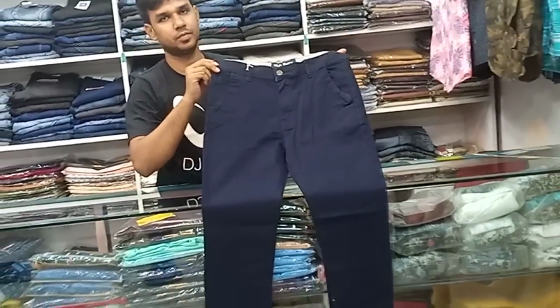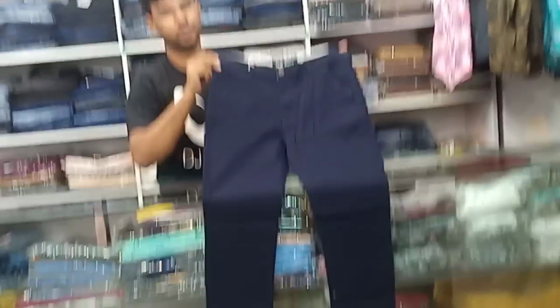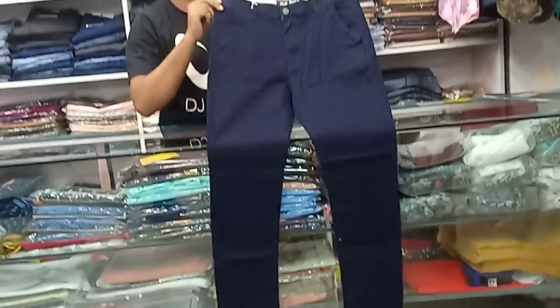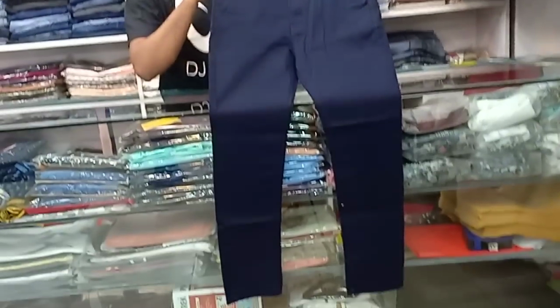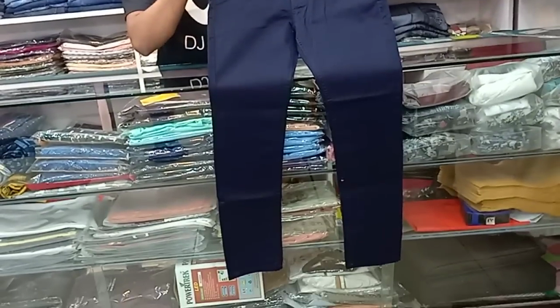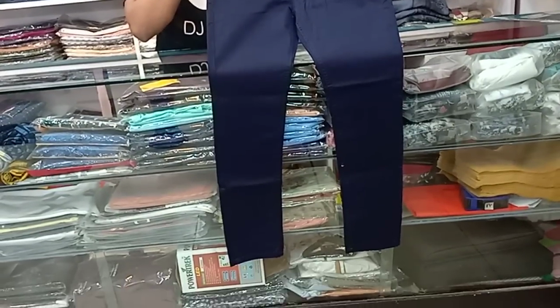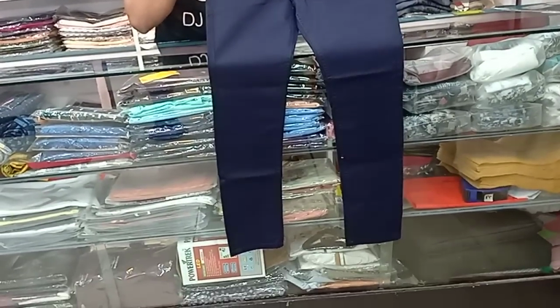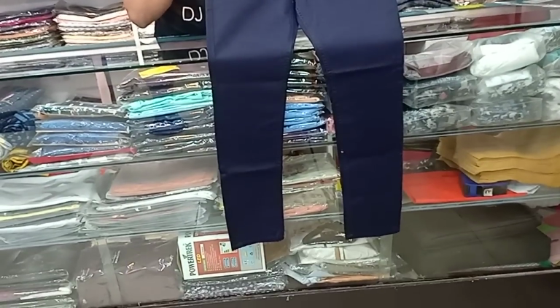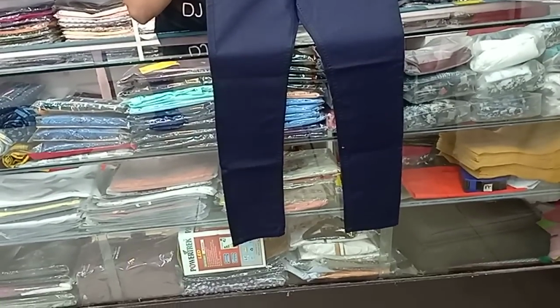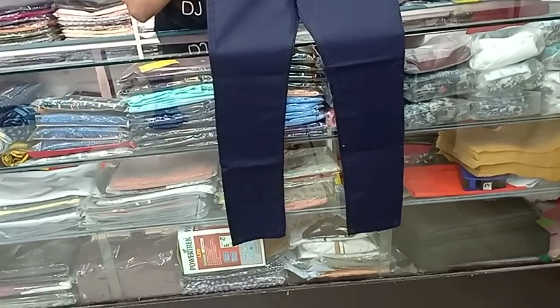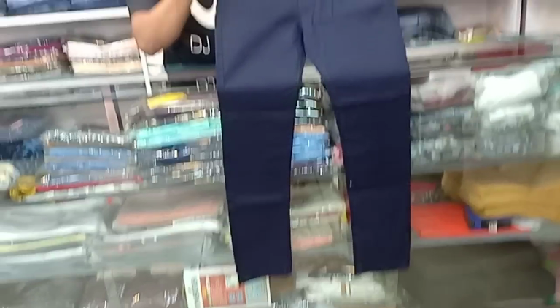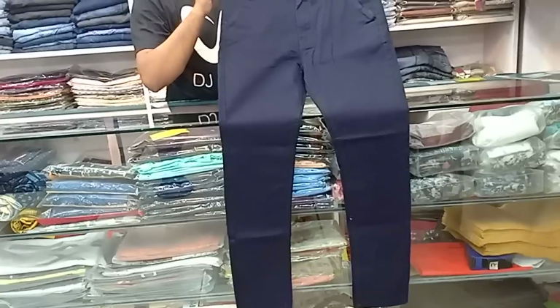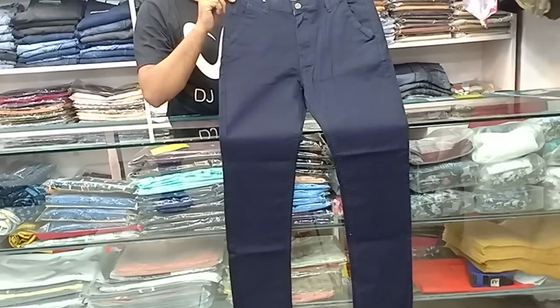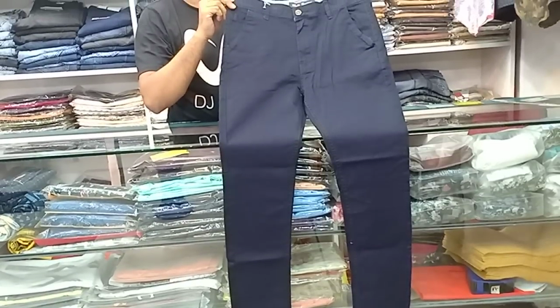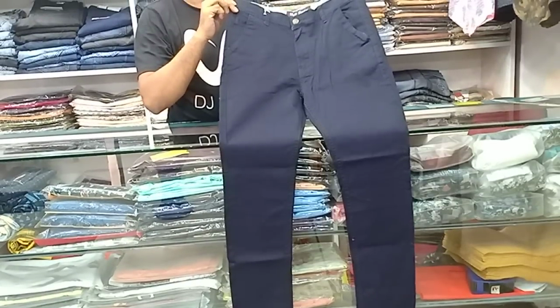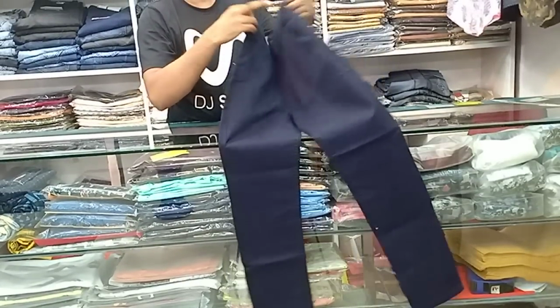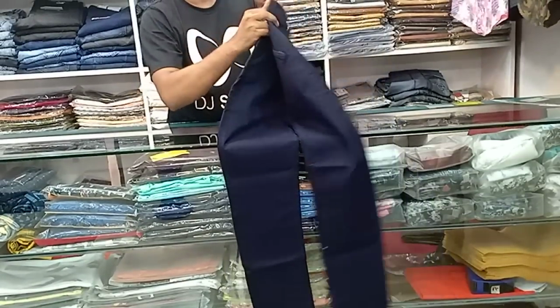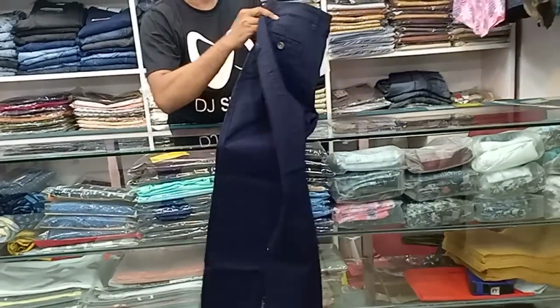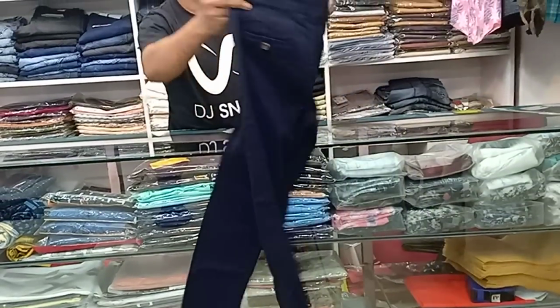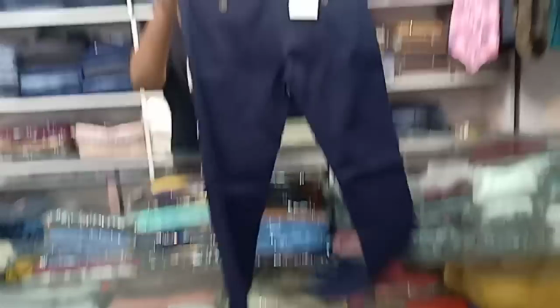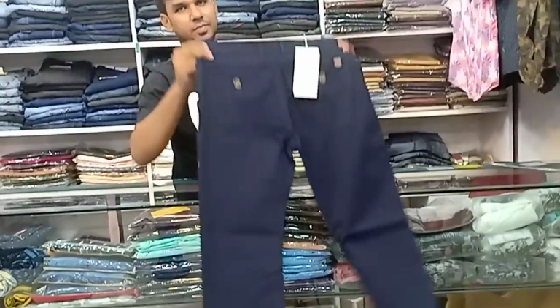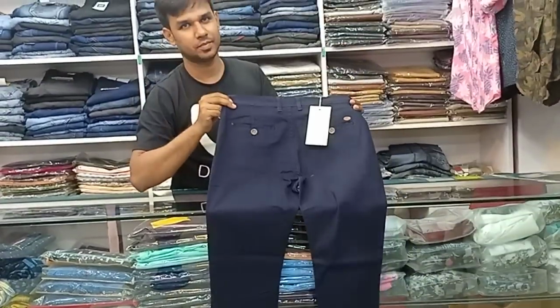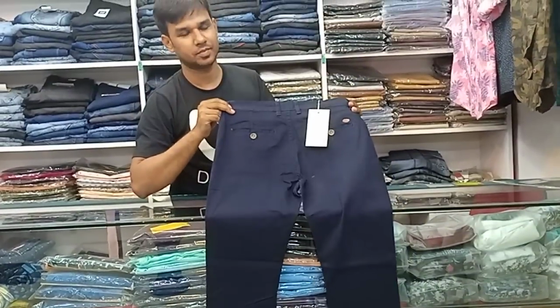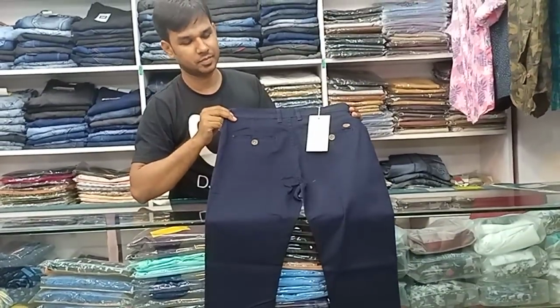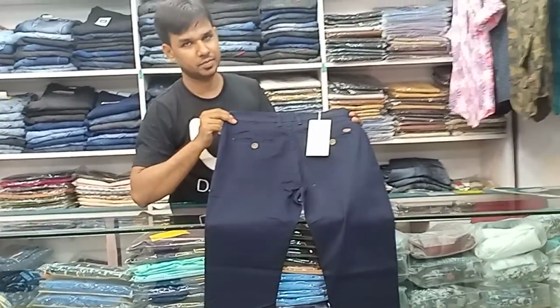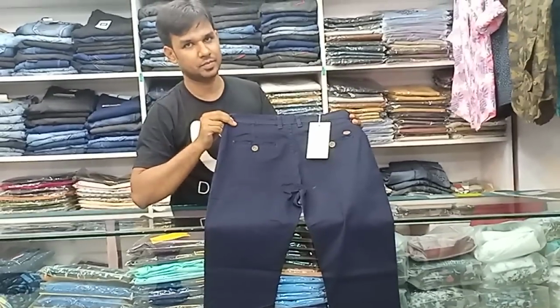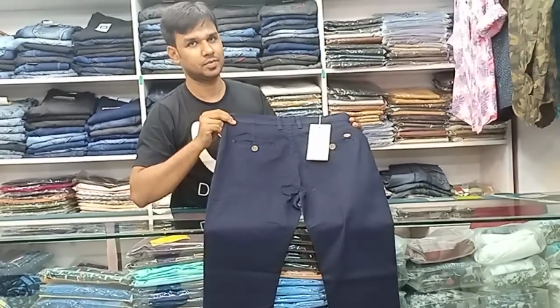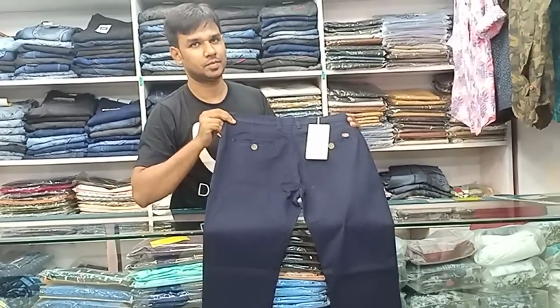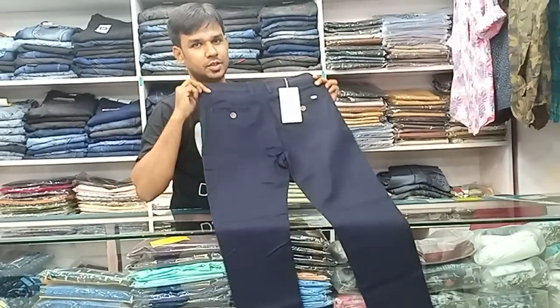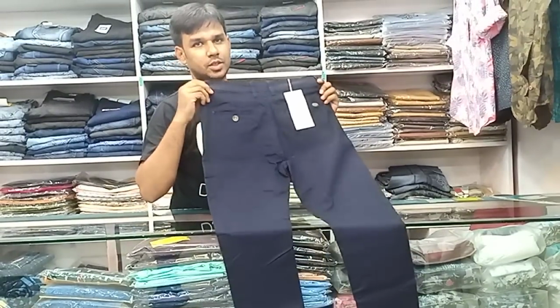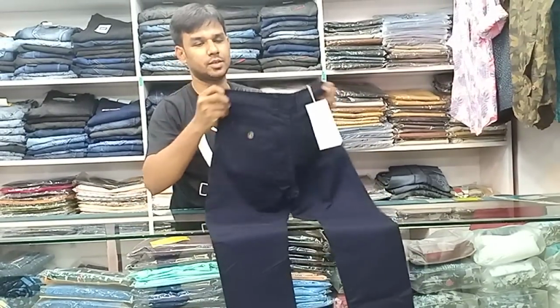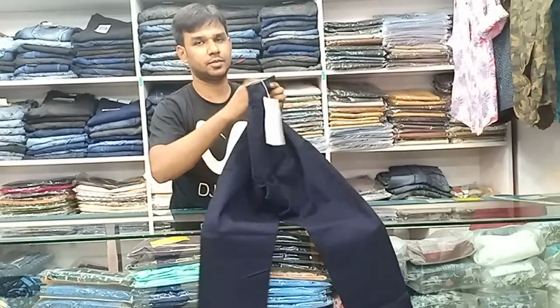Navy blue color — it's a chamatkar (amazing), solid color collection. Back part shown here, price is the same: $600.